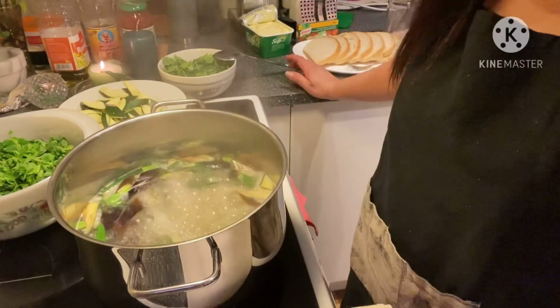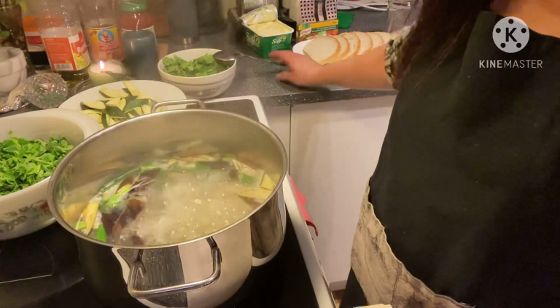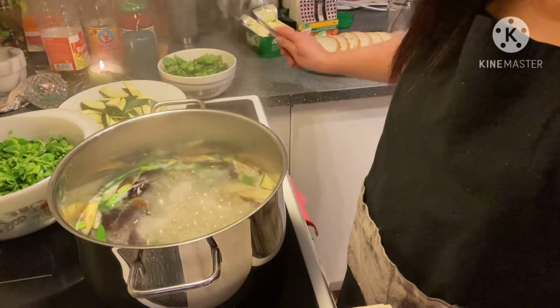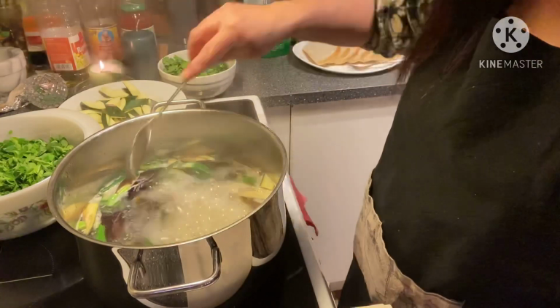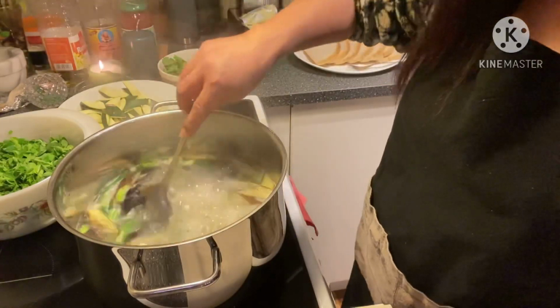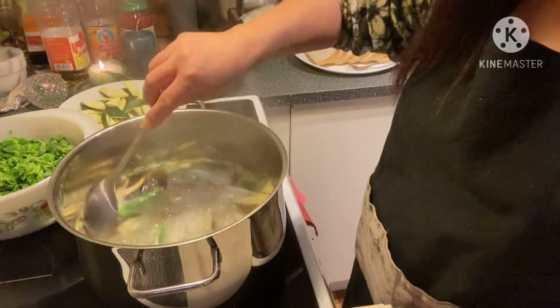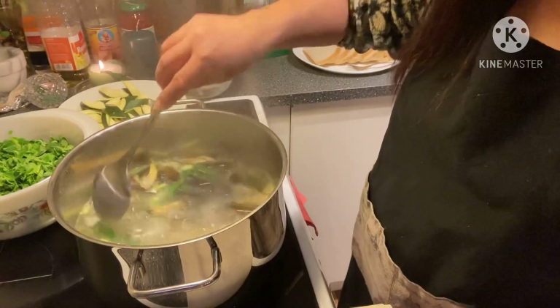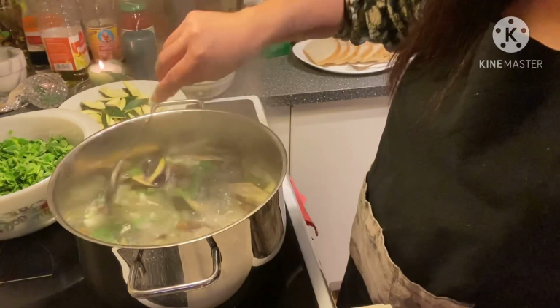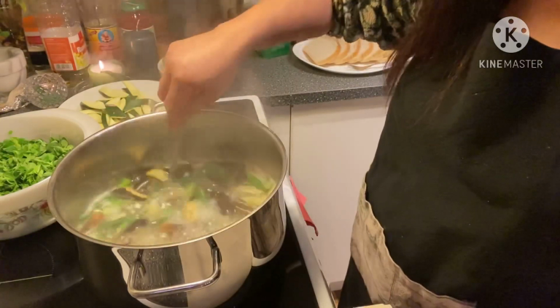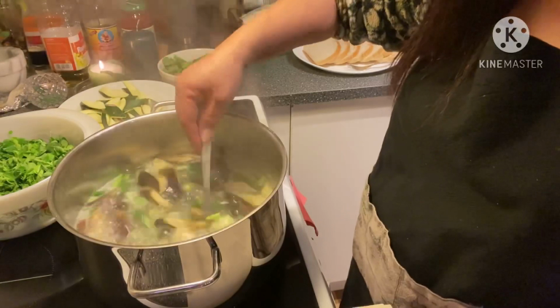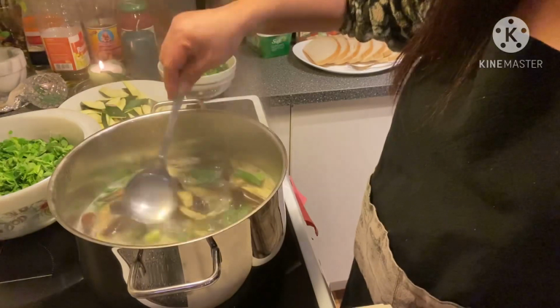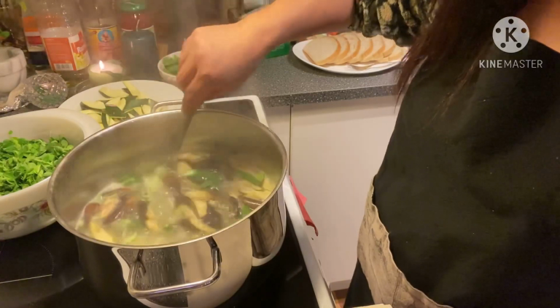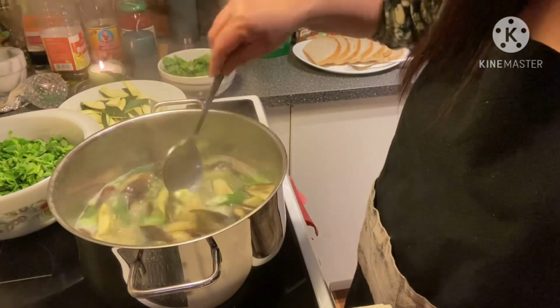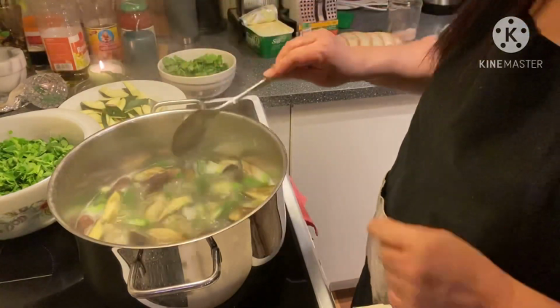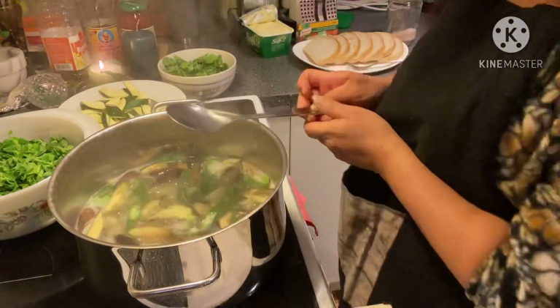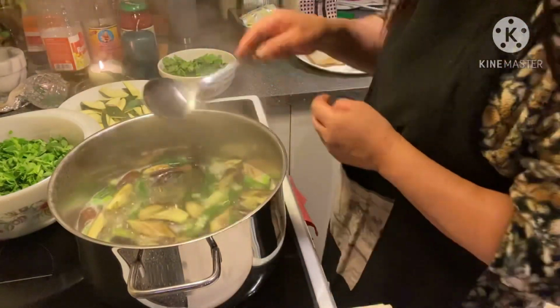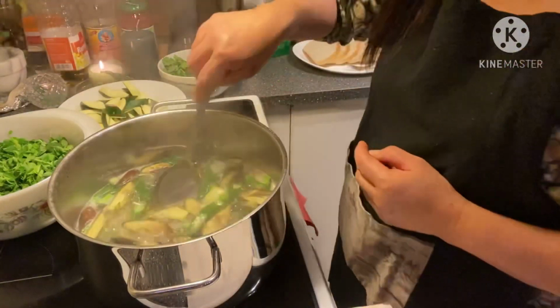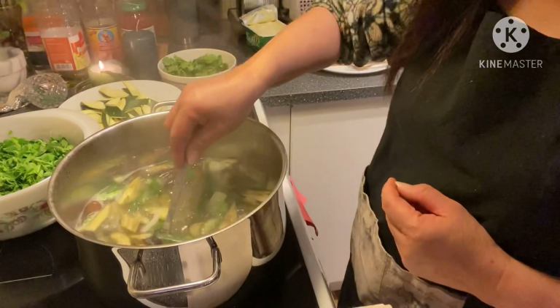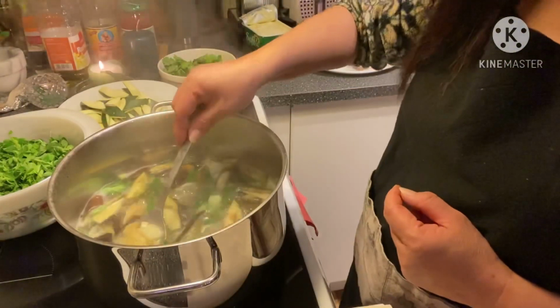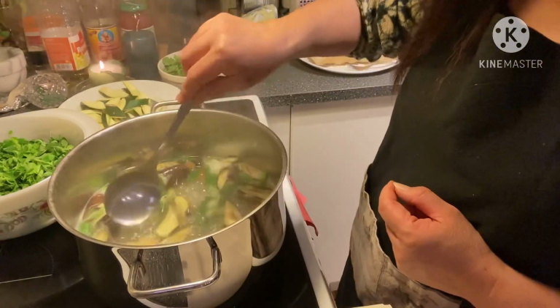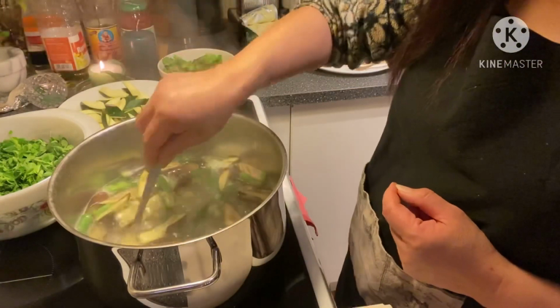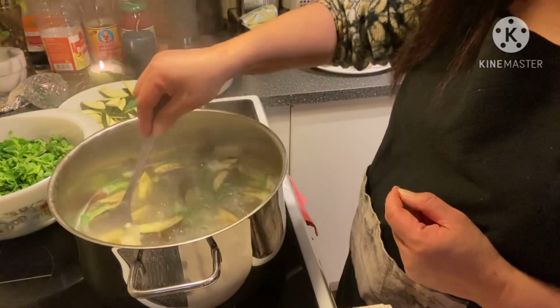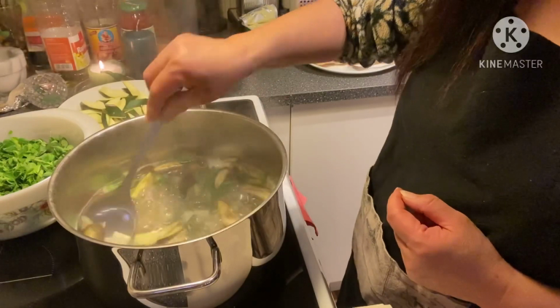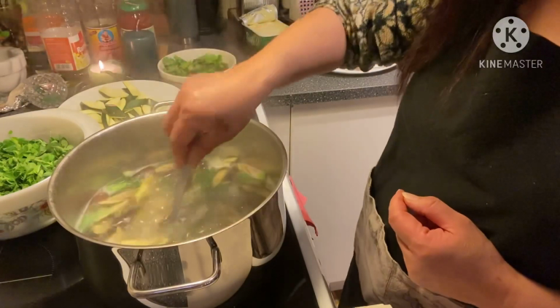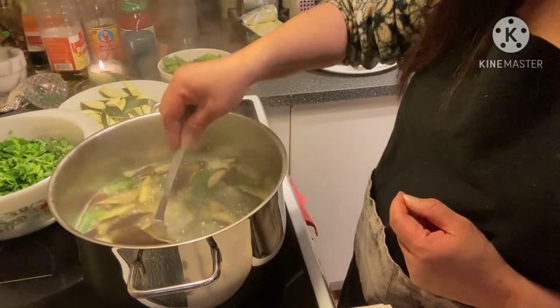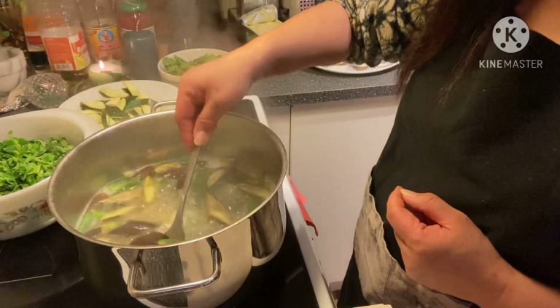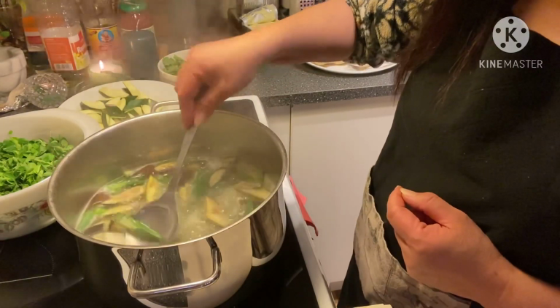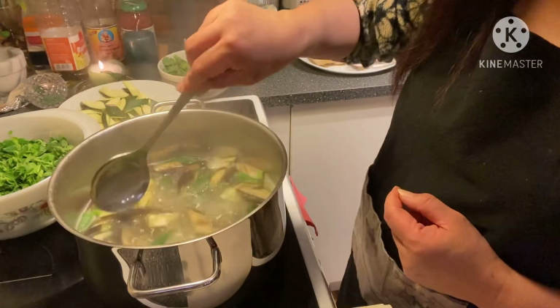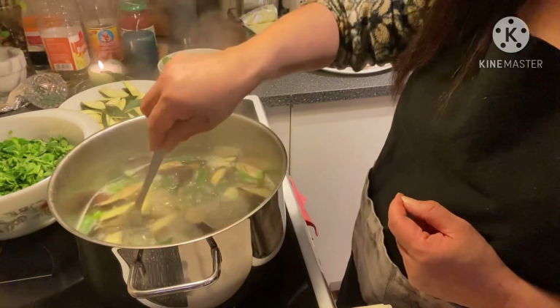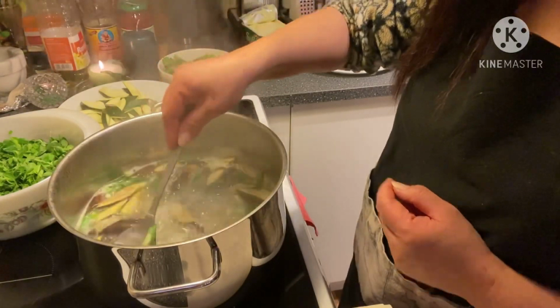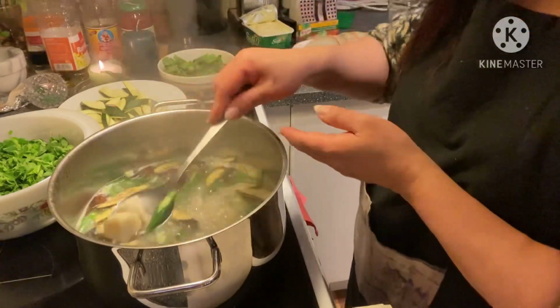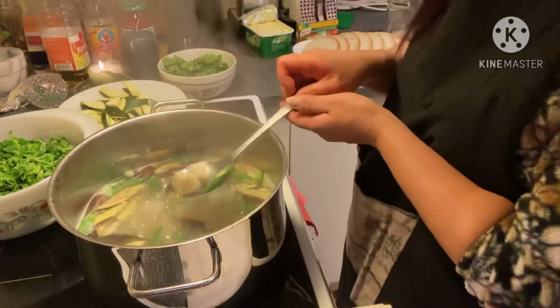Almost ready now — luto na ito! And of course I have my bread with me.